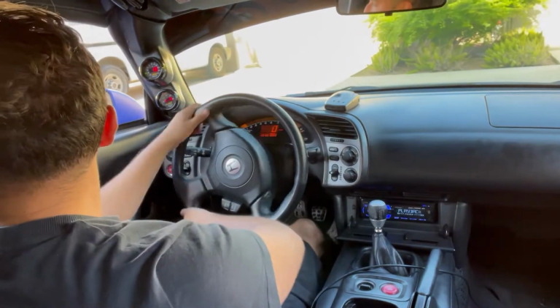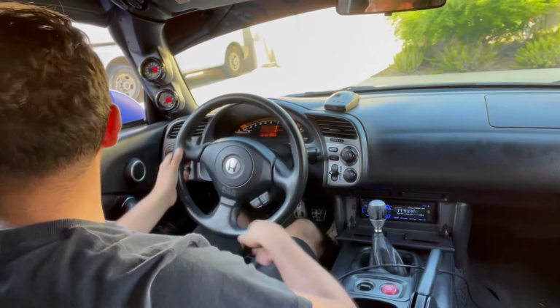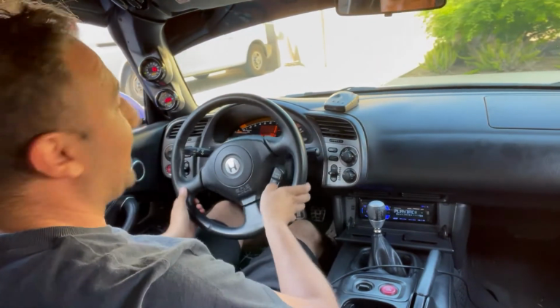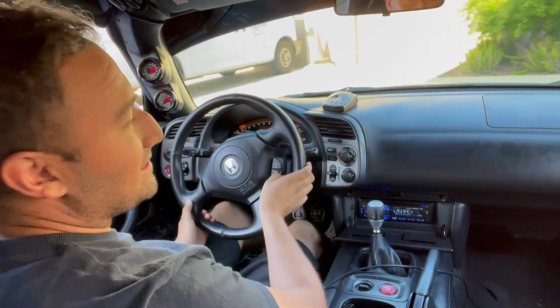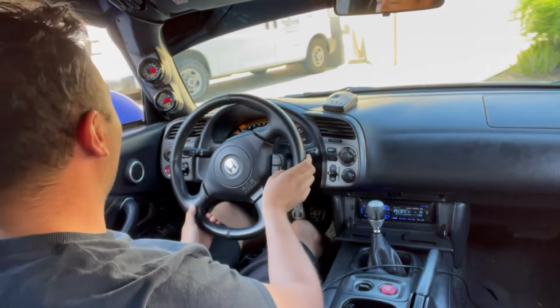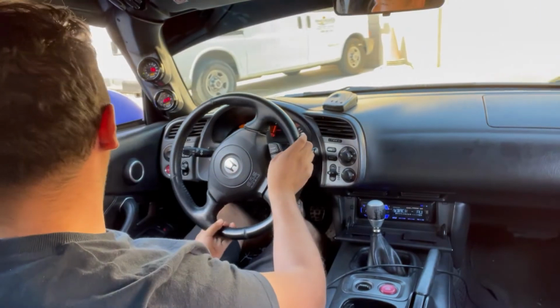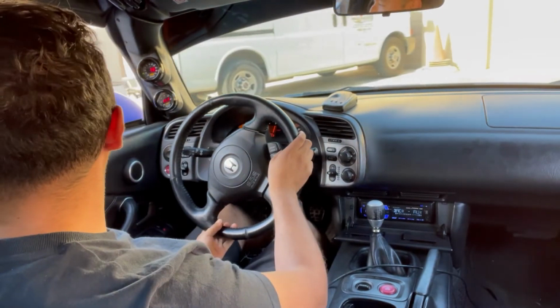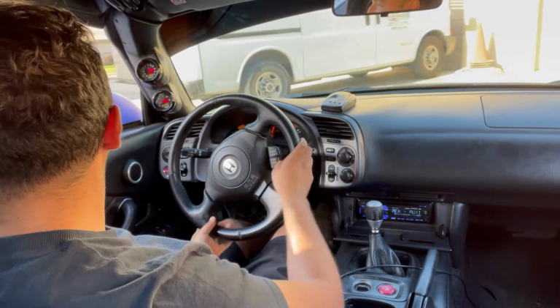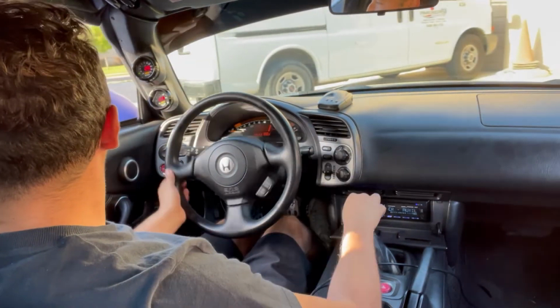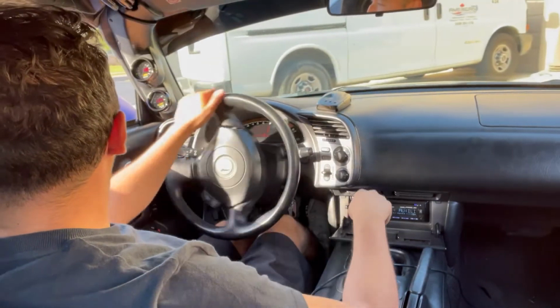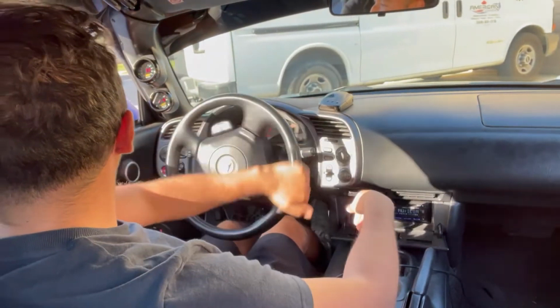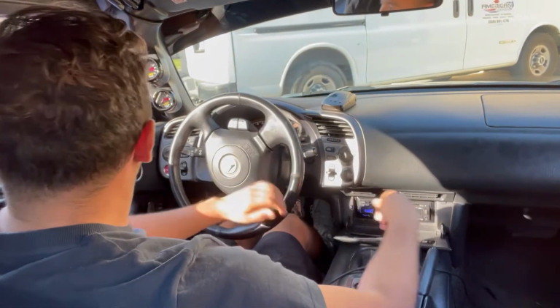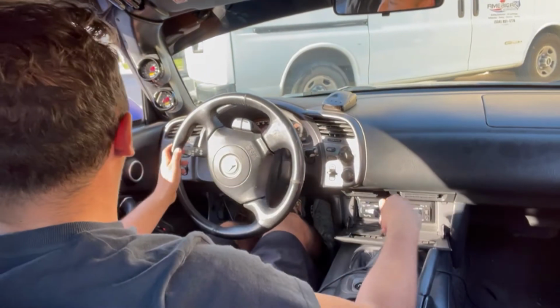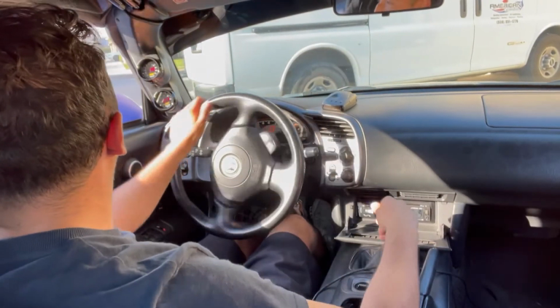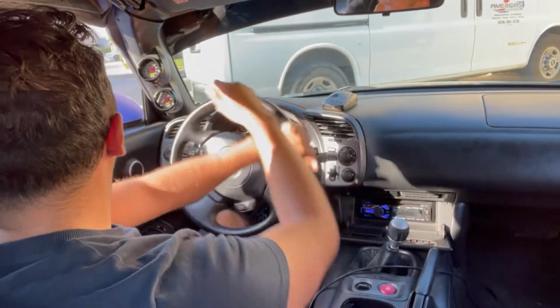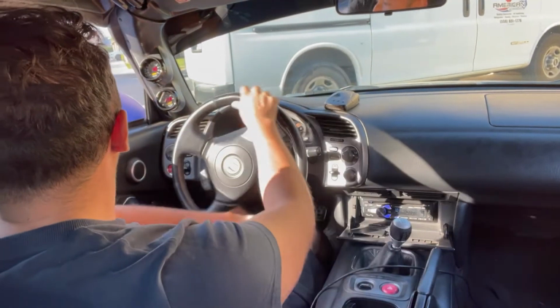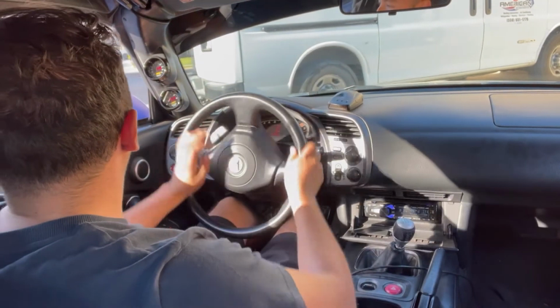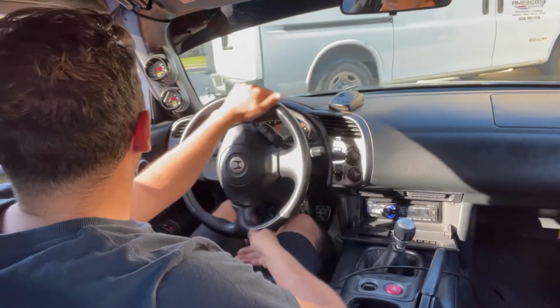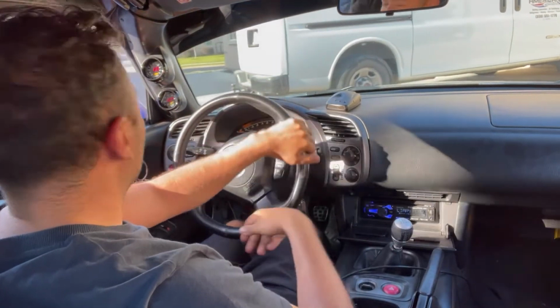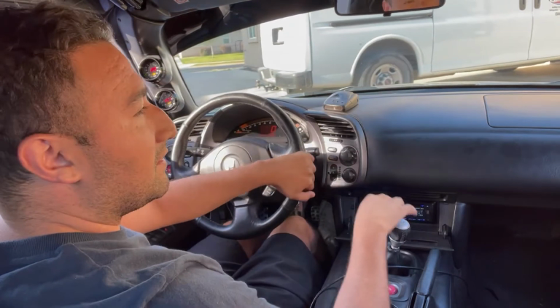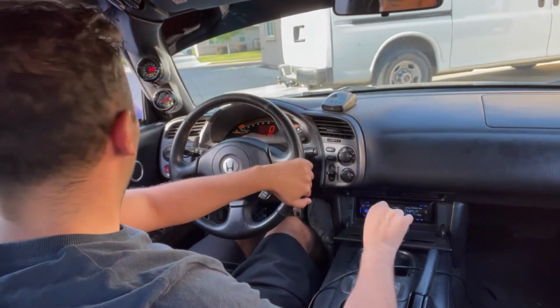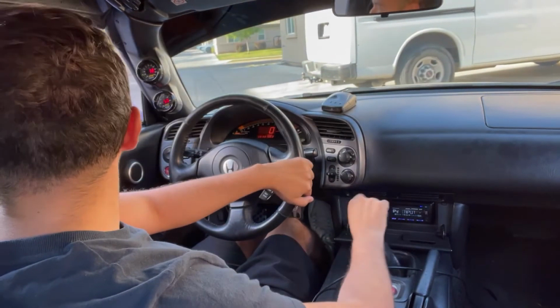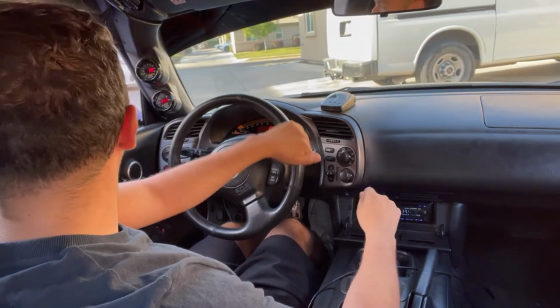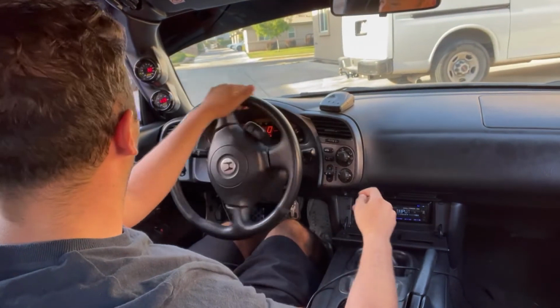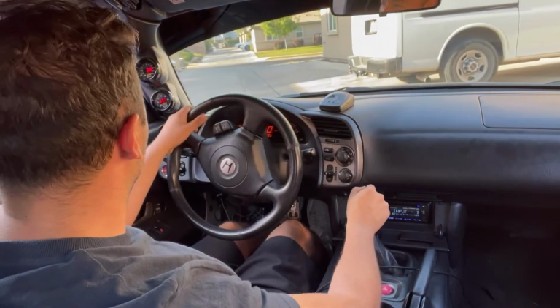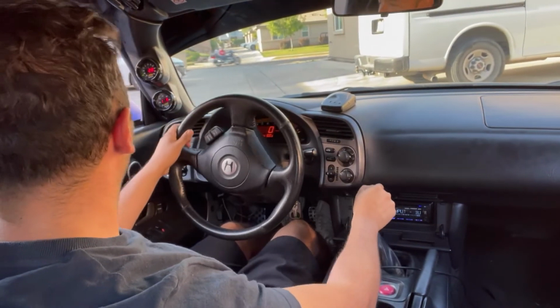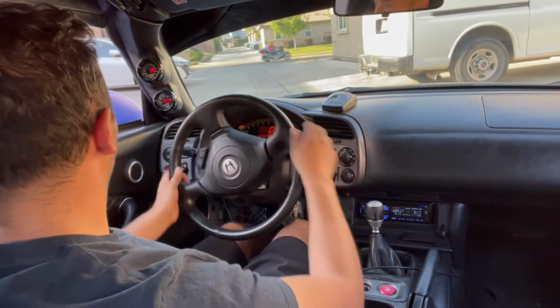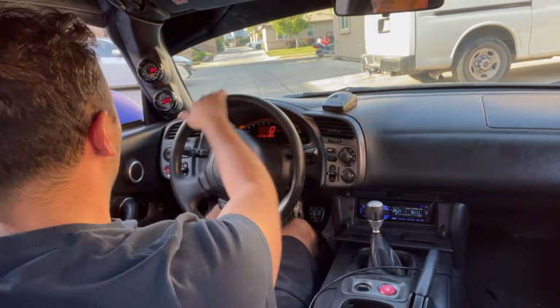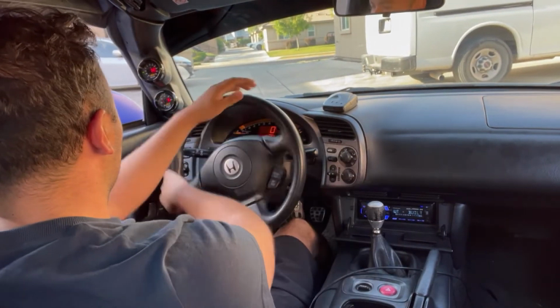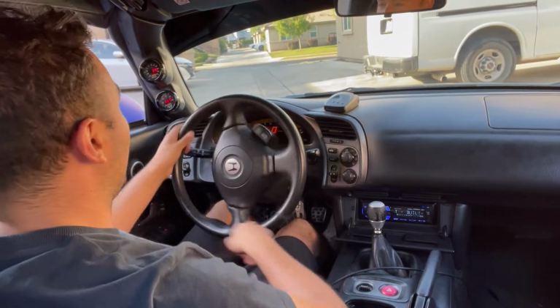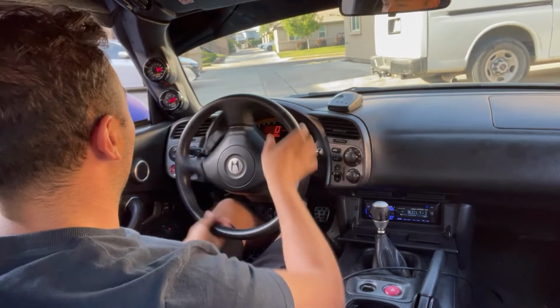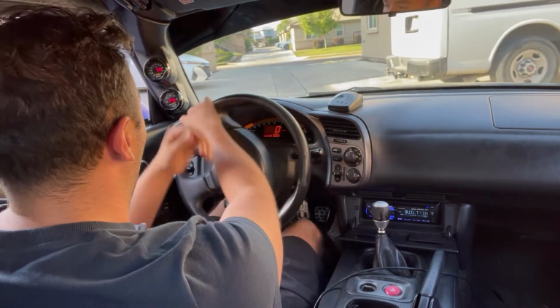The car is, compared to stock, a lot faster. It's kind of scary, not gonna lie.